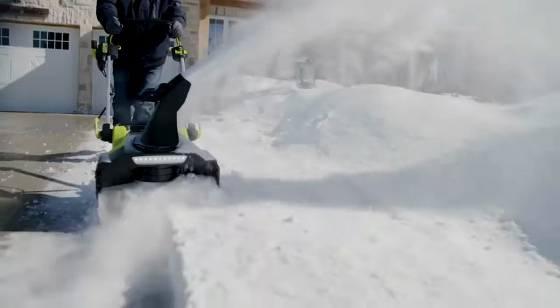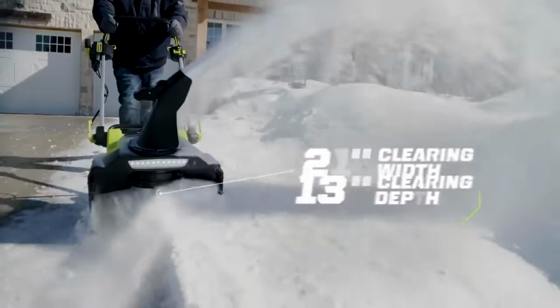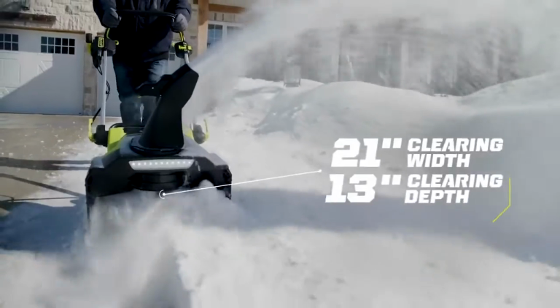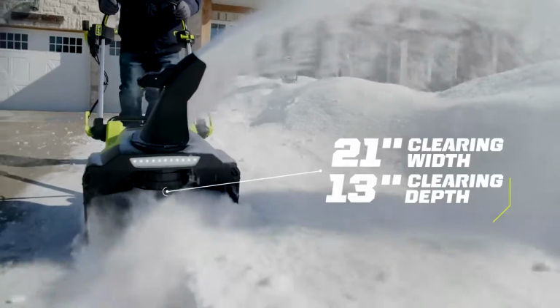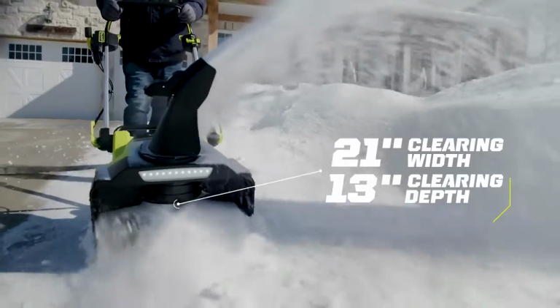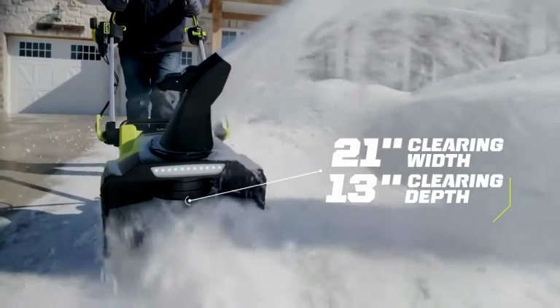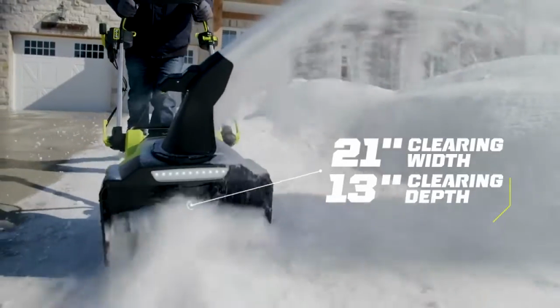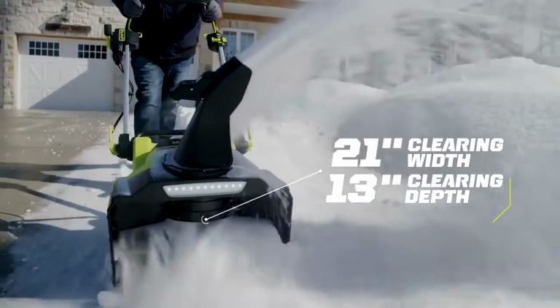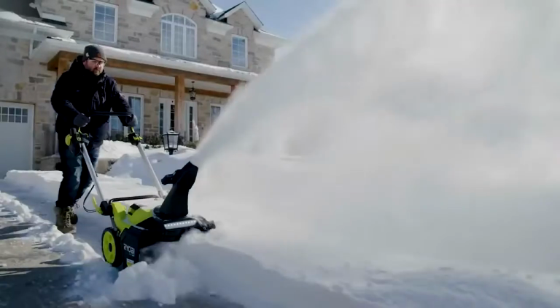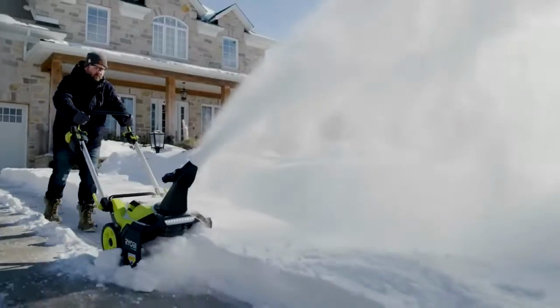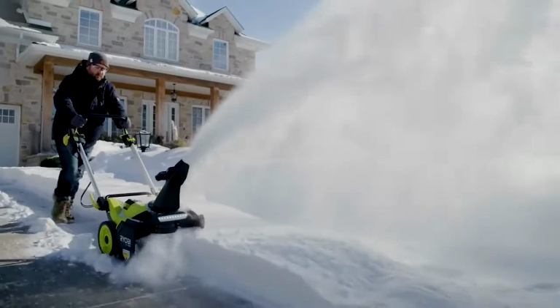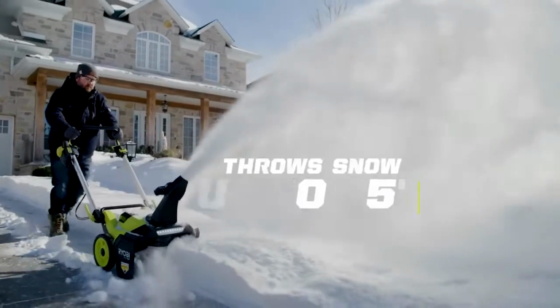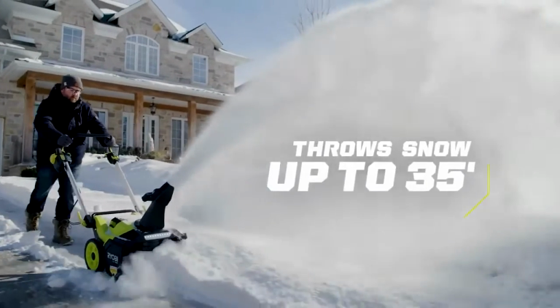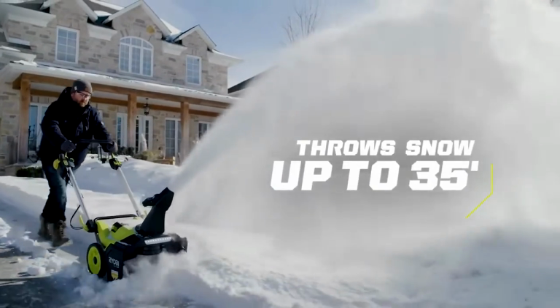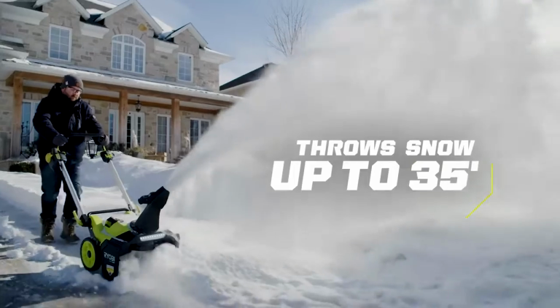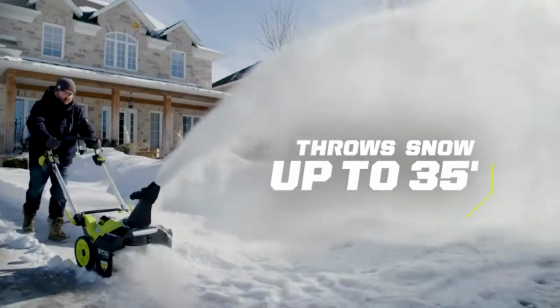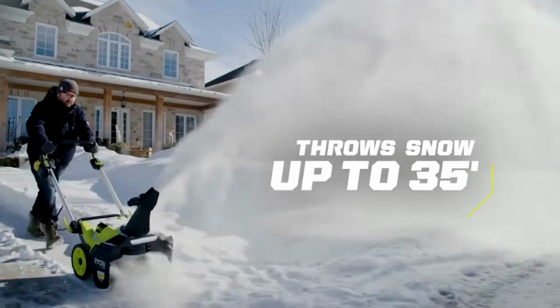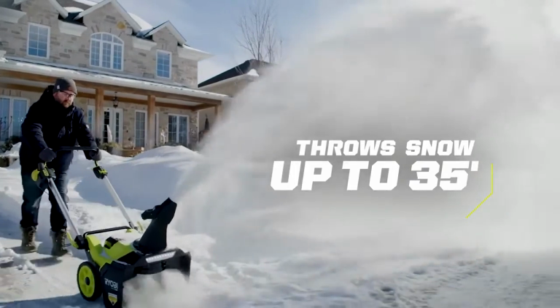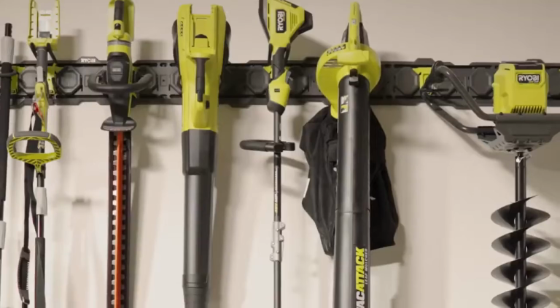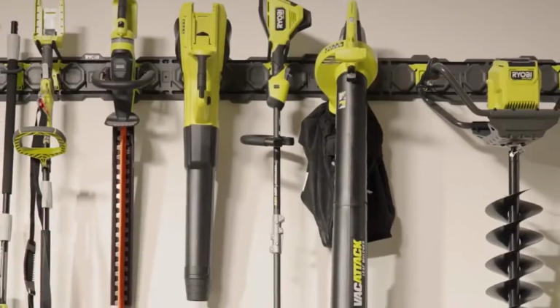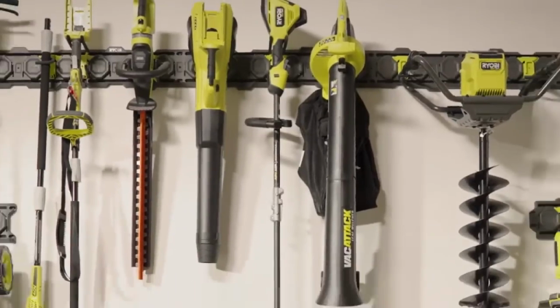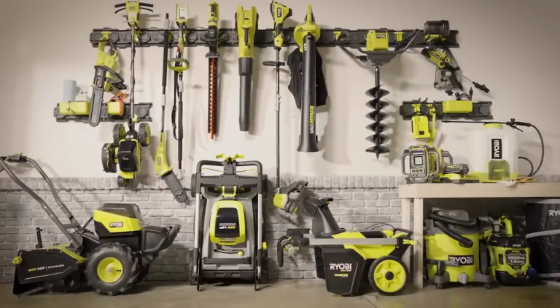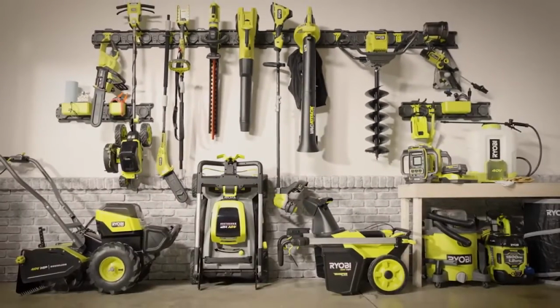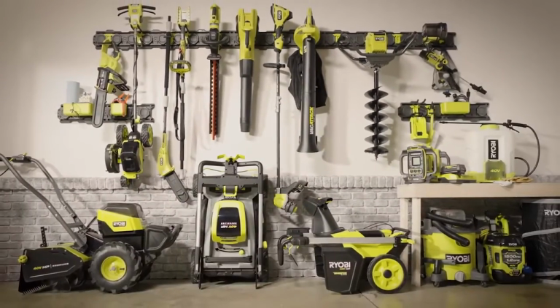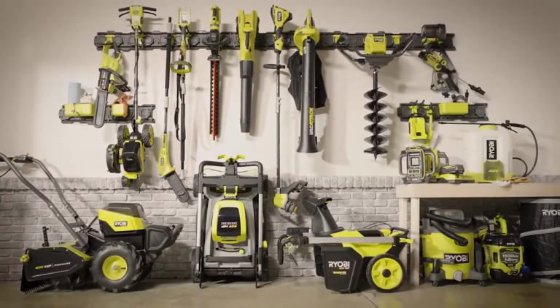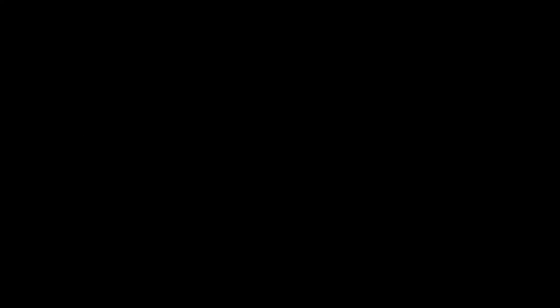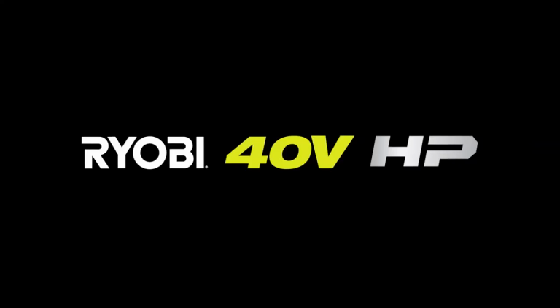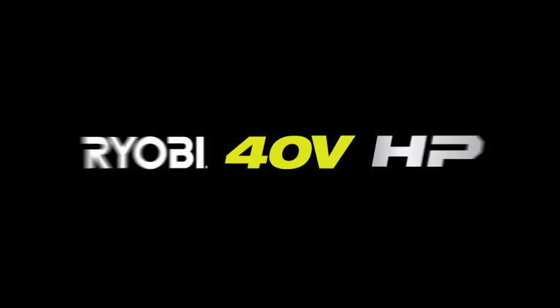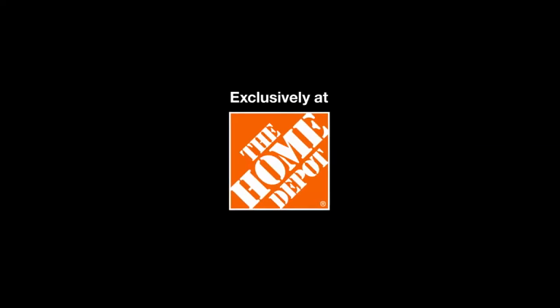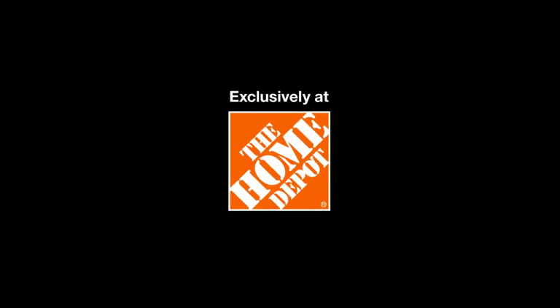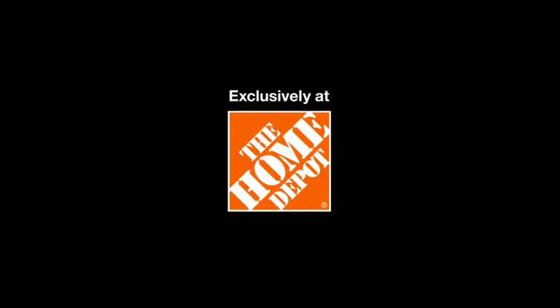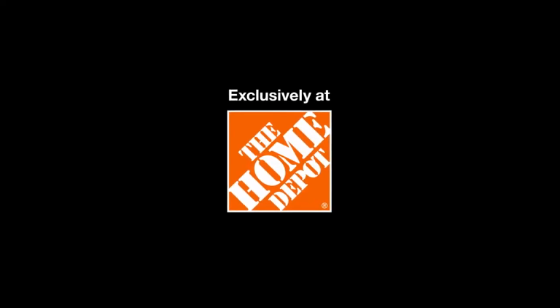The 21-inch clearing width and 13-inch clearing depth easily plows through the job, quietly providing optimal clearing as part of the Whisper series of tools. Innovative, powerful, and convenient. Part of the 40 Volt System, exclusively at The Home Depot.